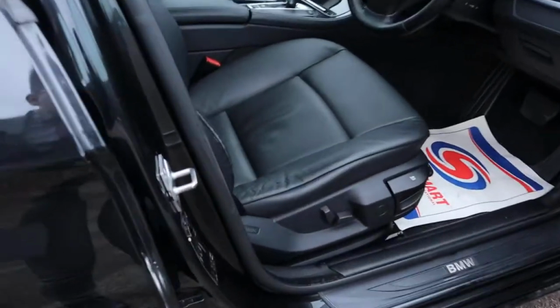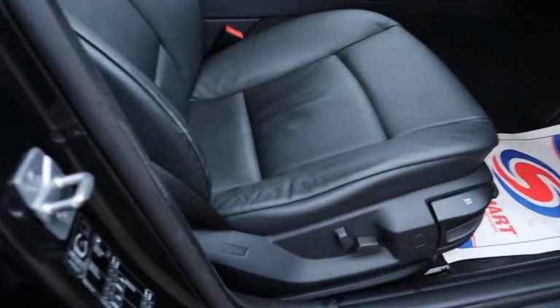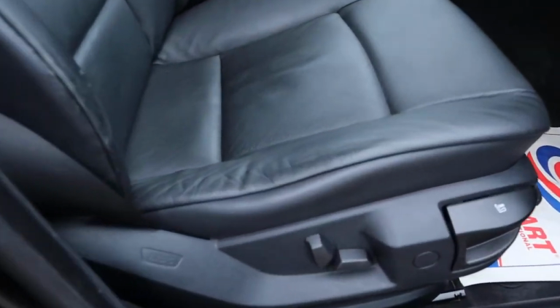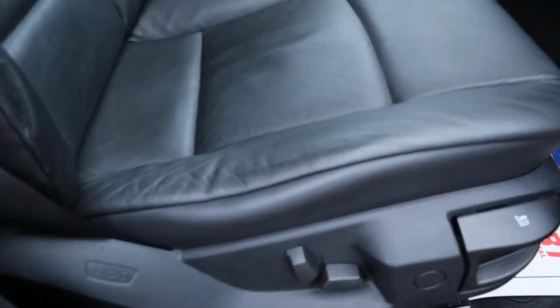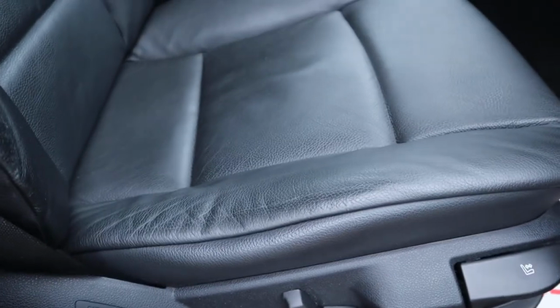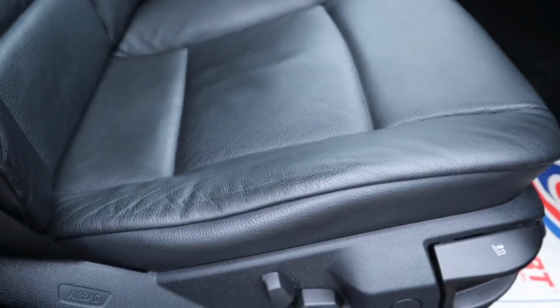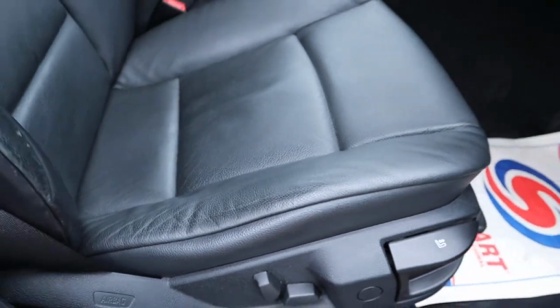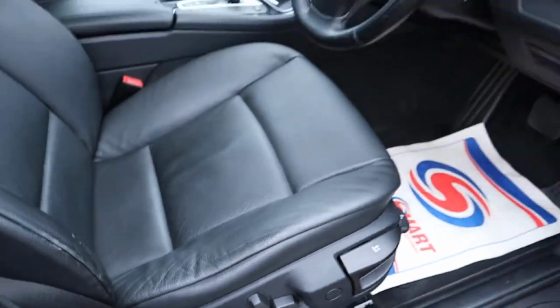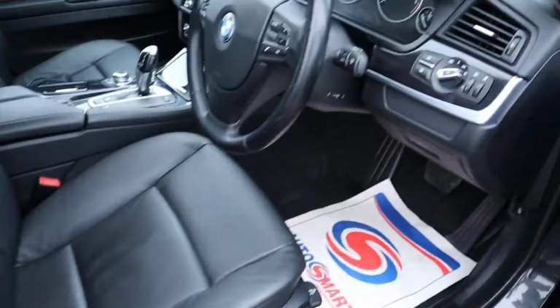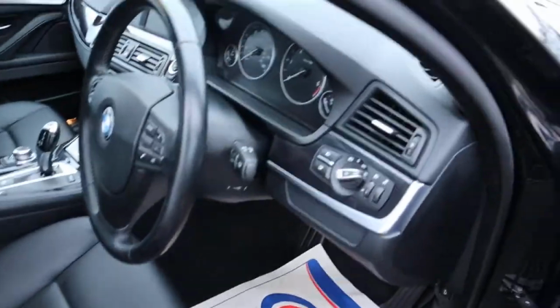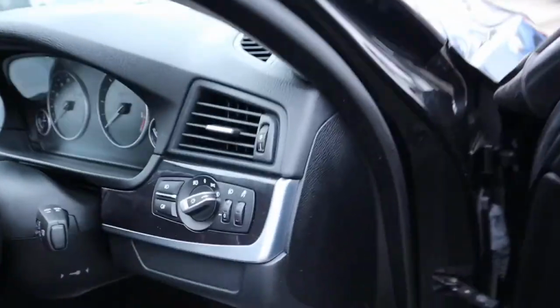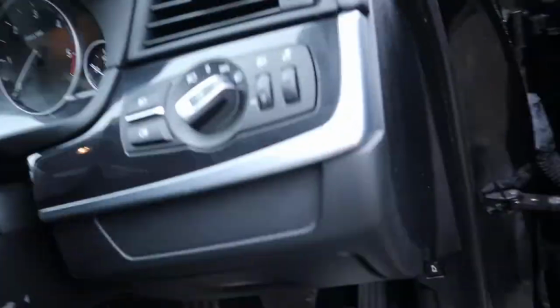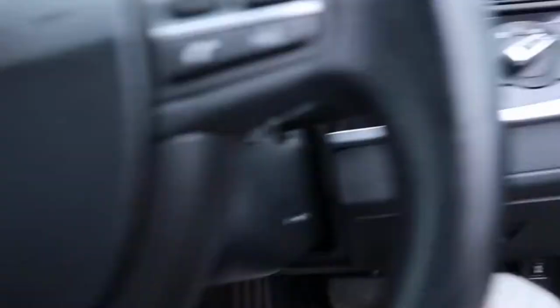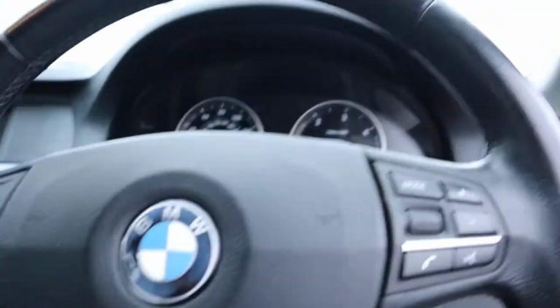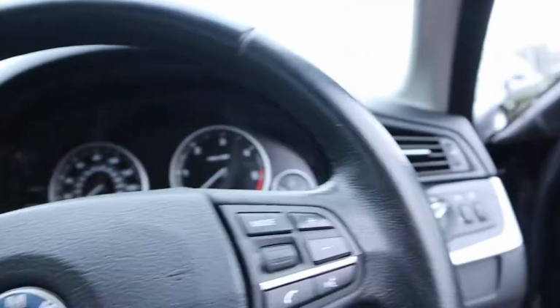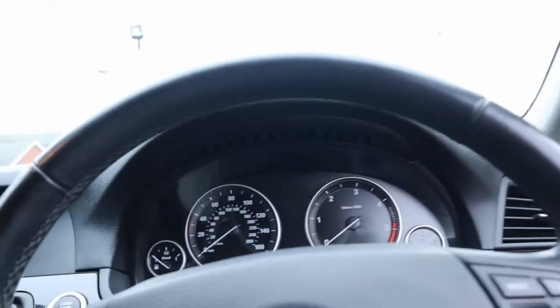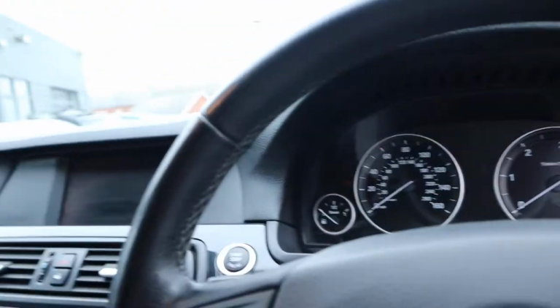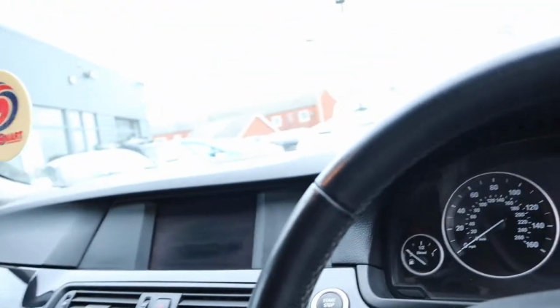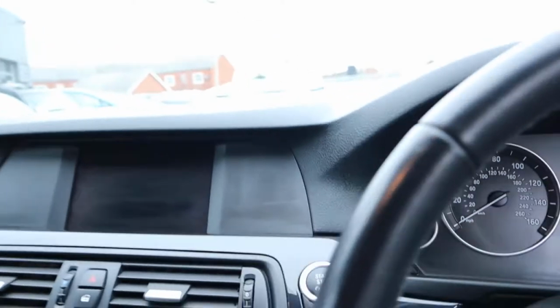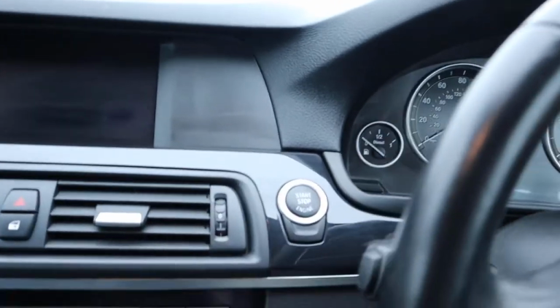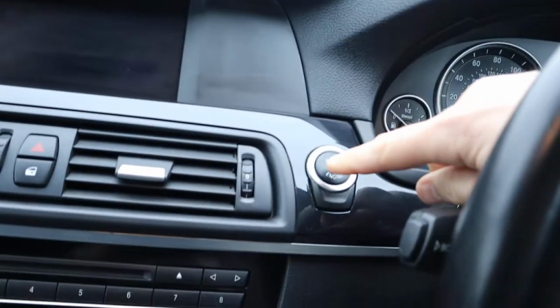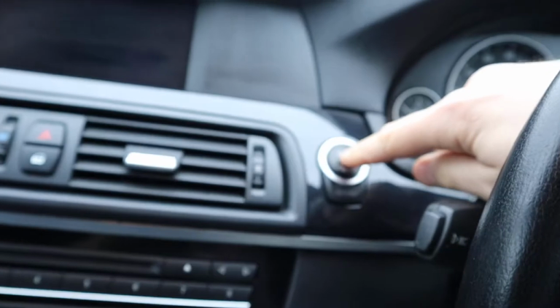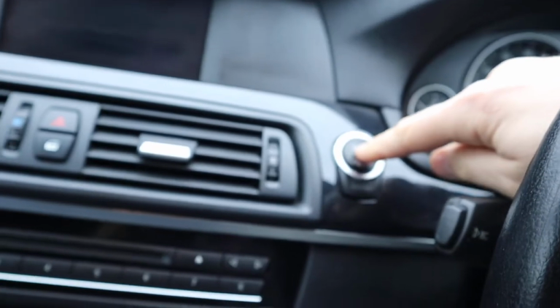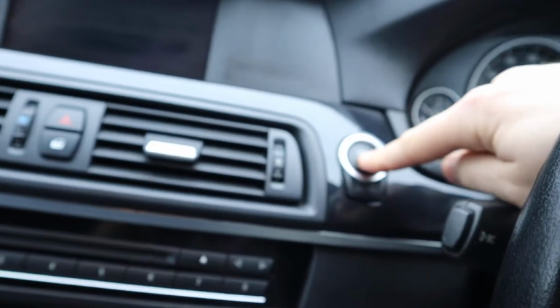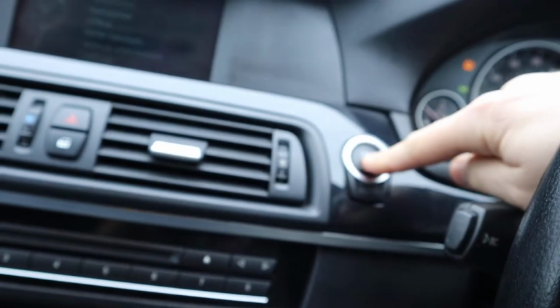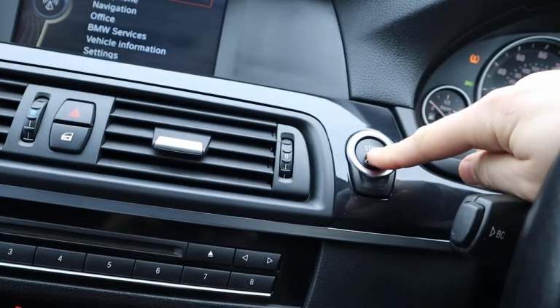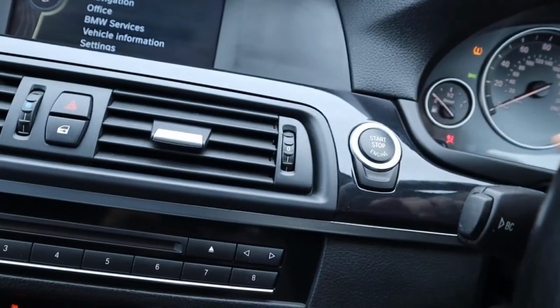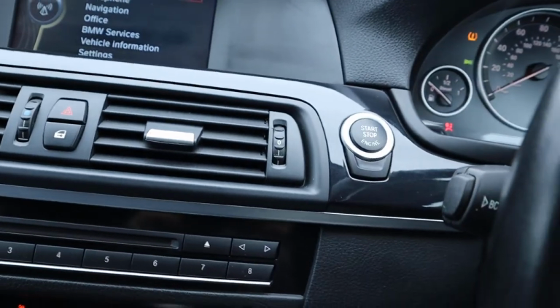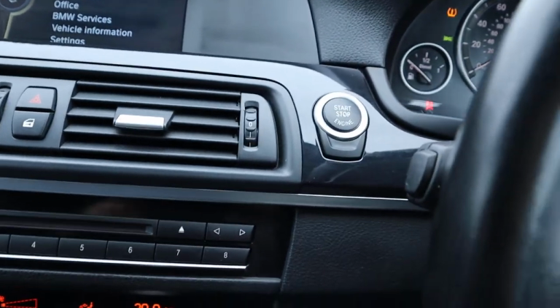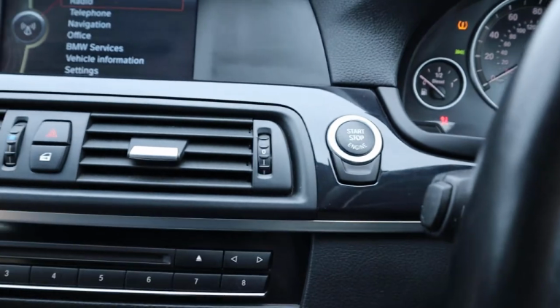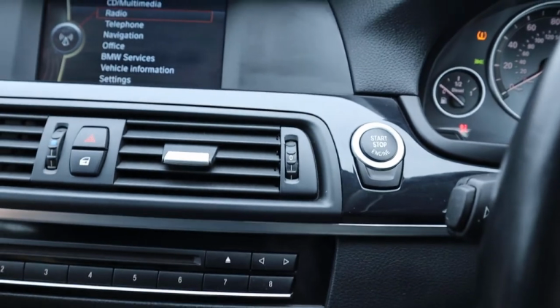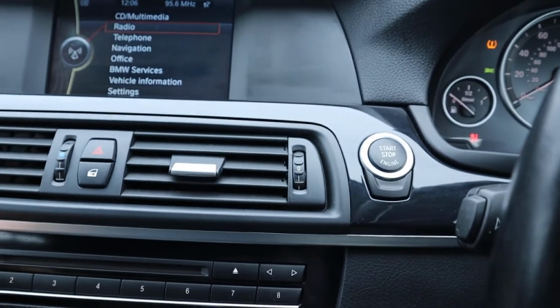Electric adjustable seats — again, seats in great condition. Auto headlights, auto wipers. Put your foot down on the brake, press the start button when you've got the key with you and away we go.